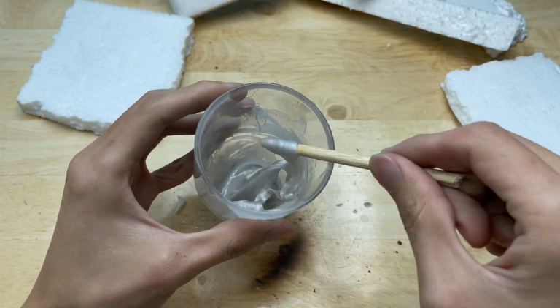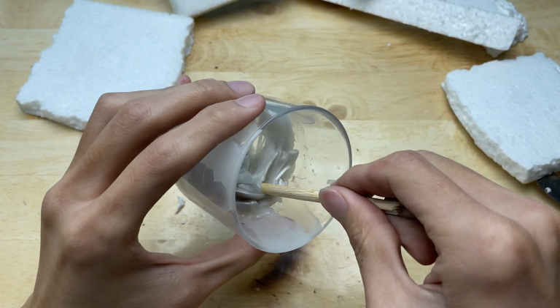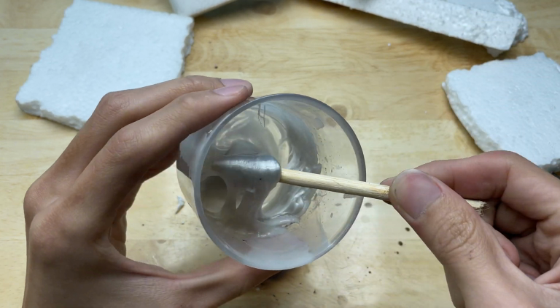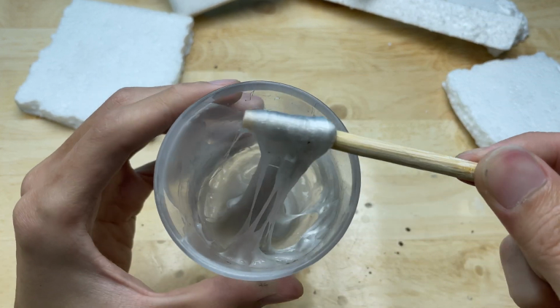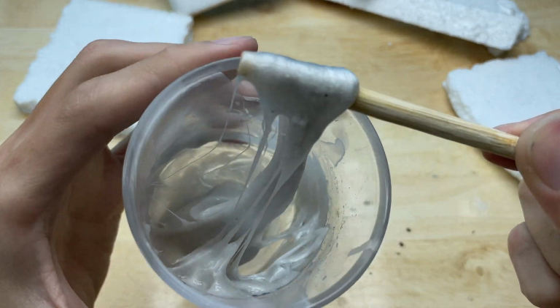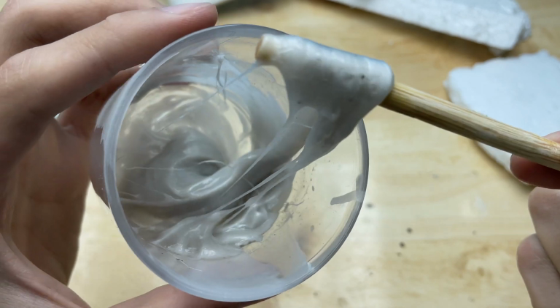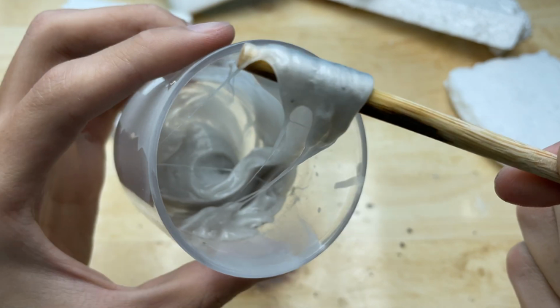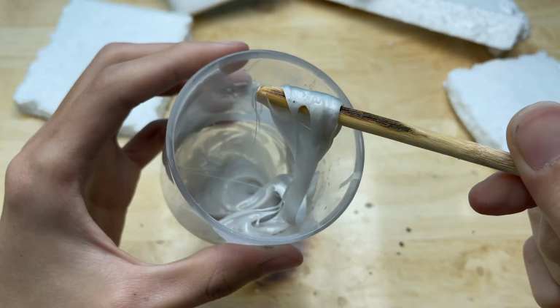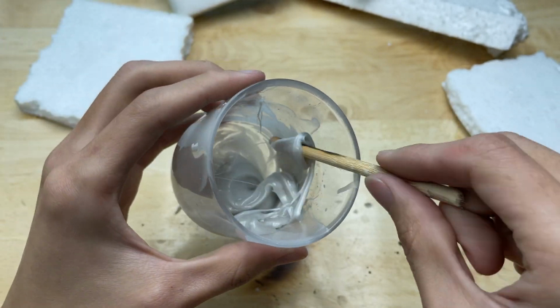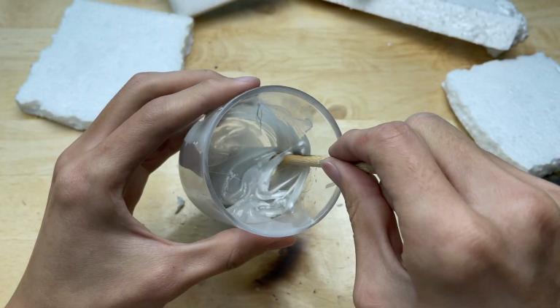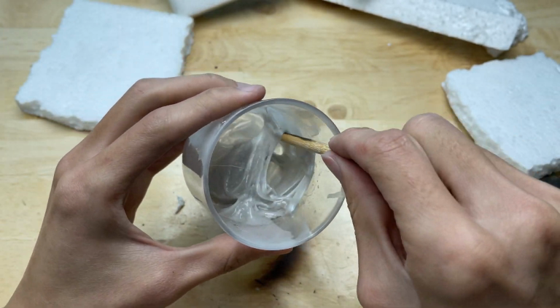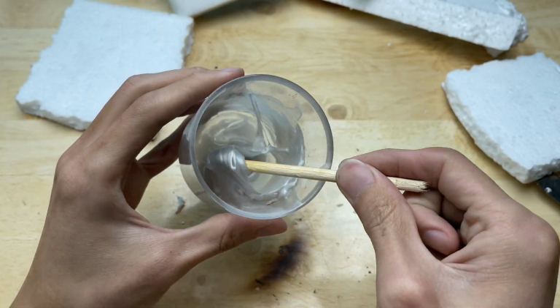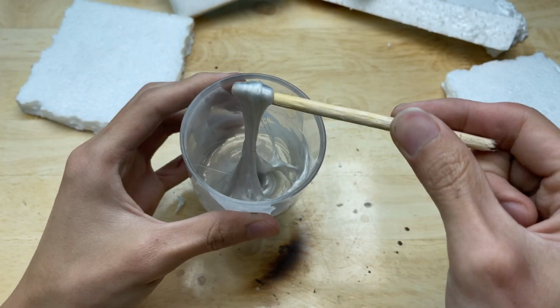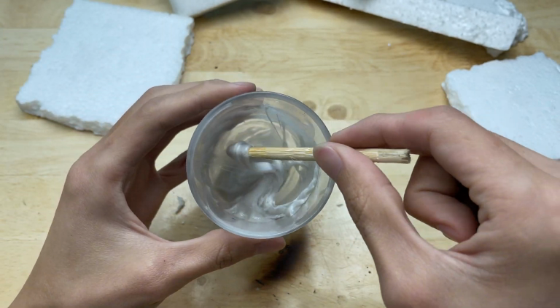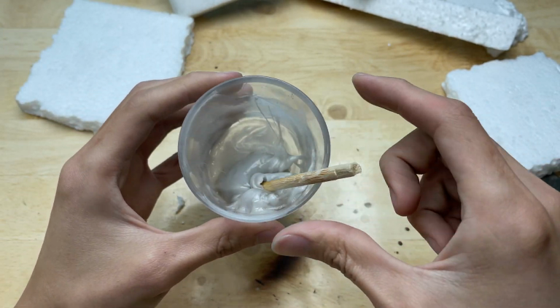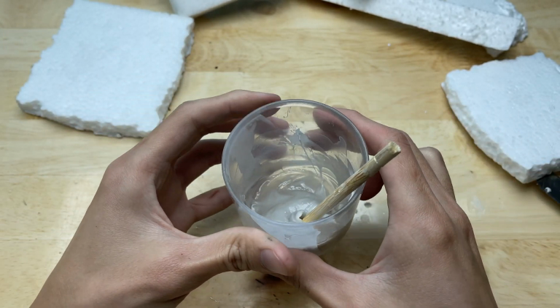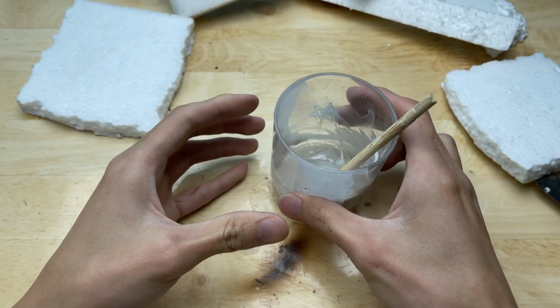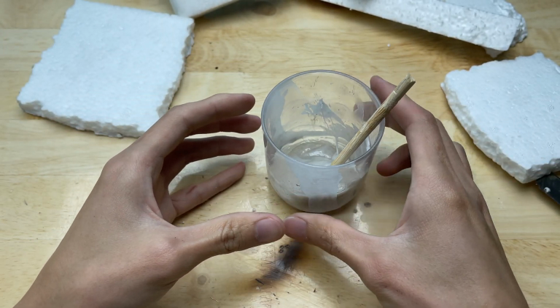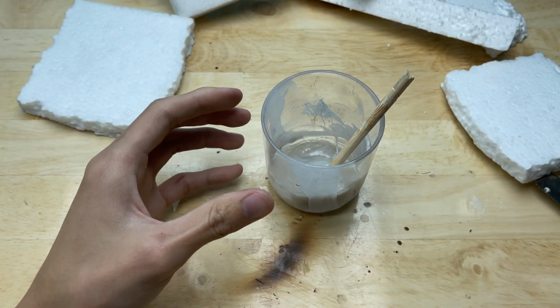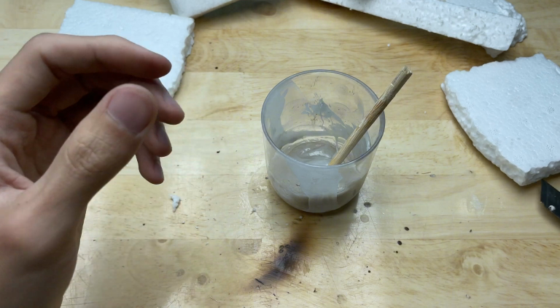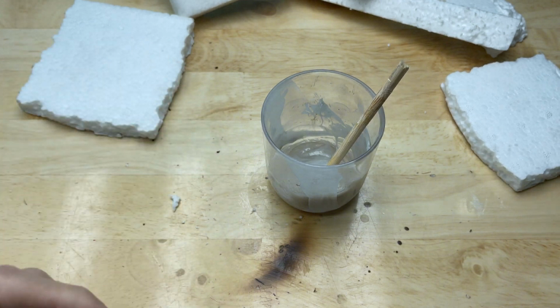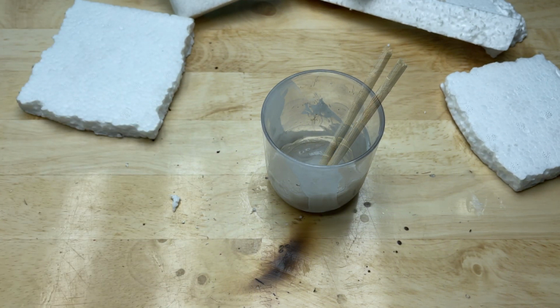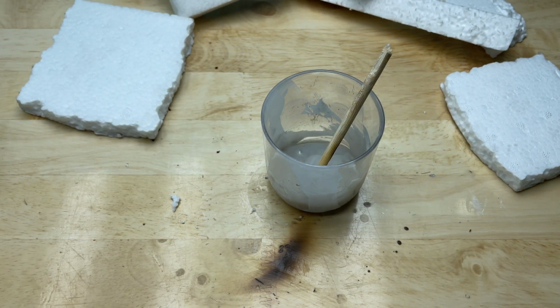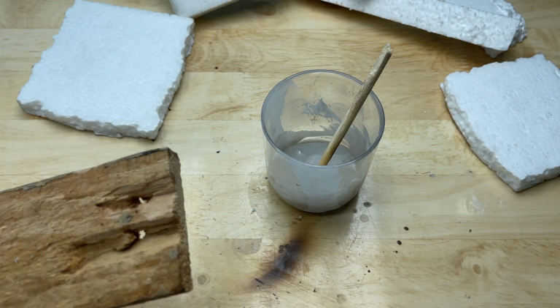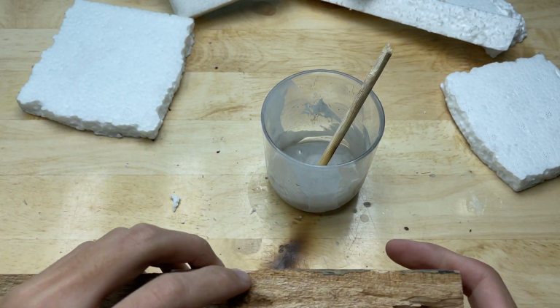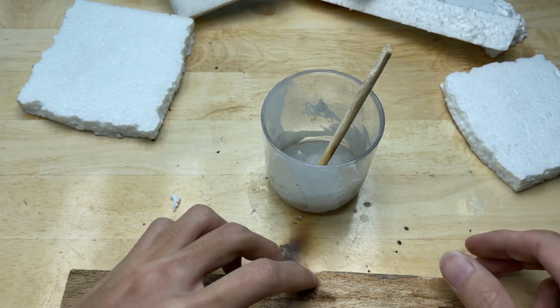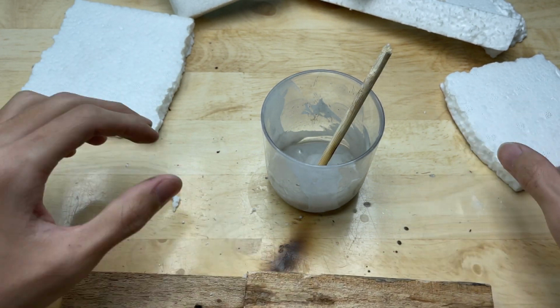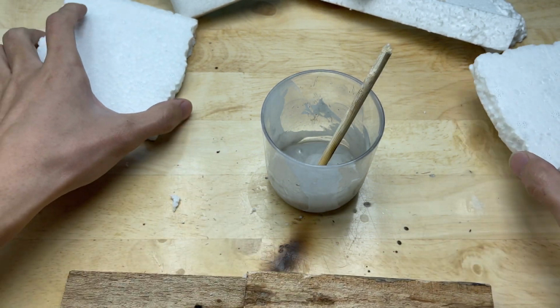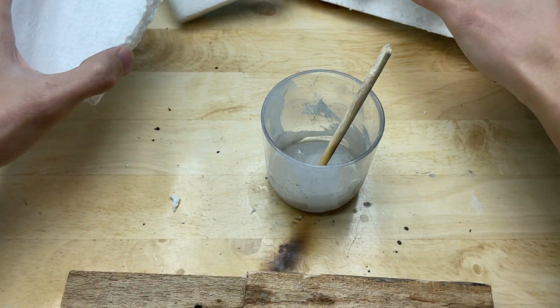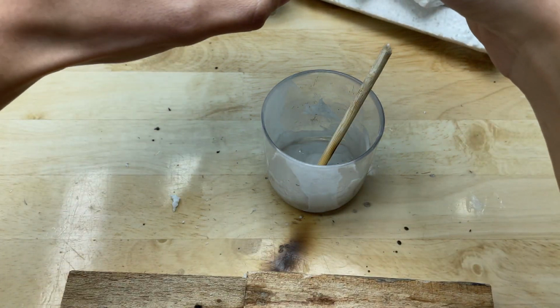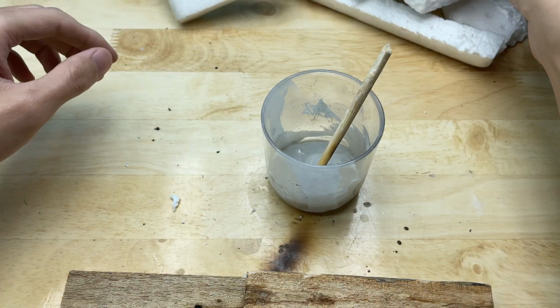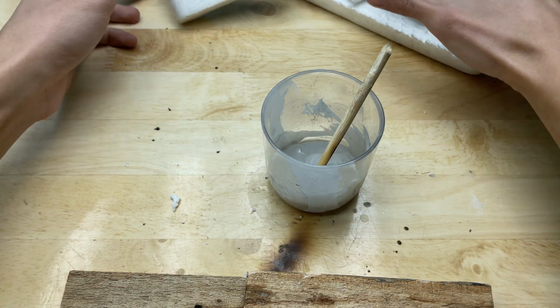Once done, it will form a thick, paste-like mixture like this. This mixture can be used as a very strong adhesive.